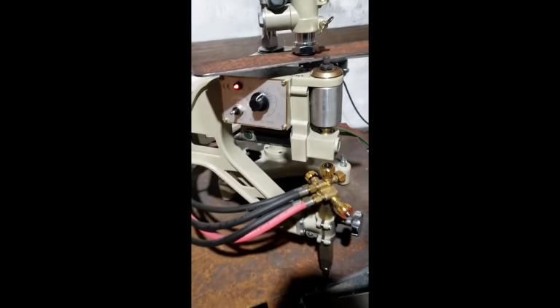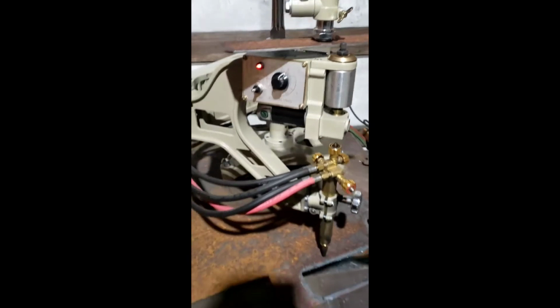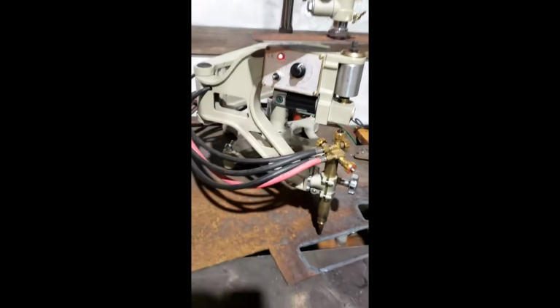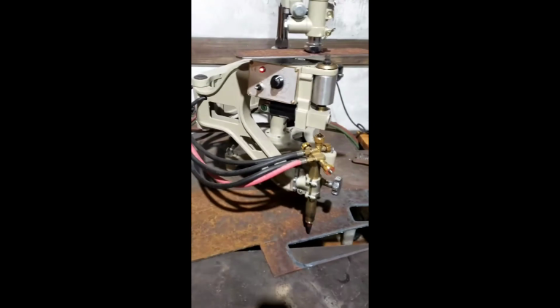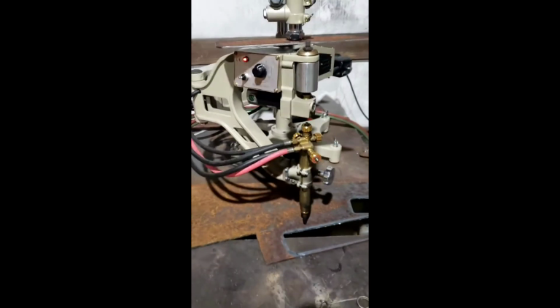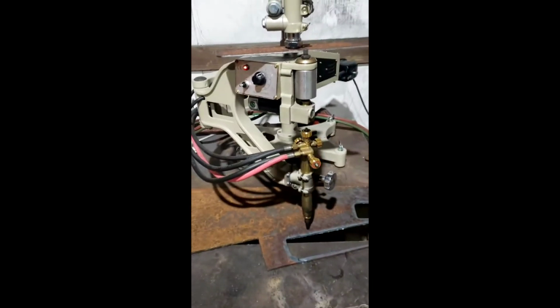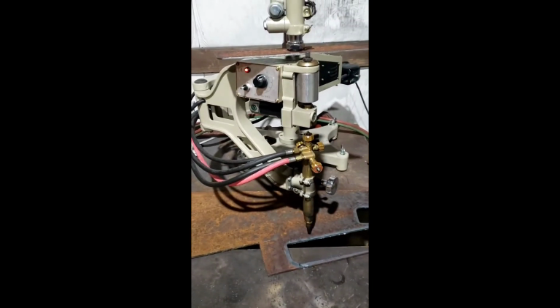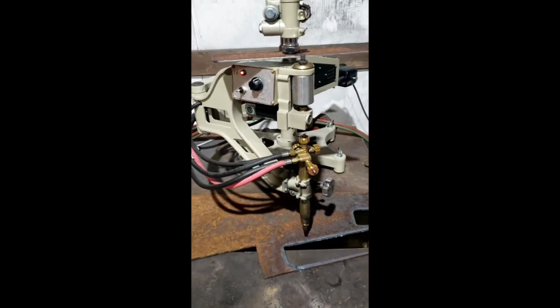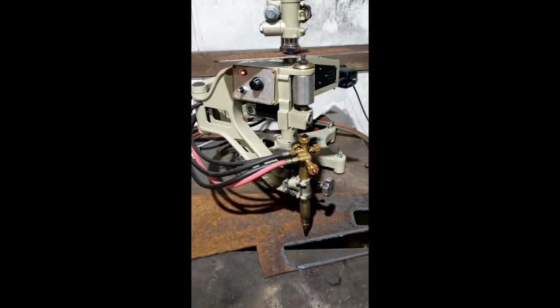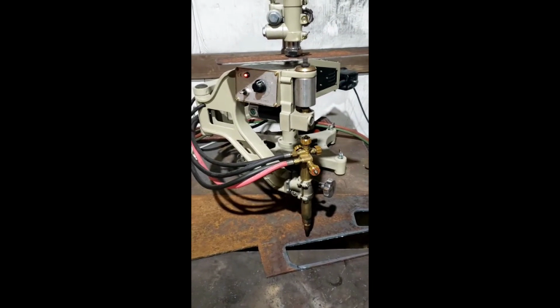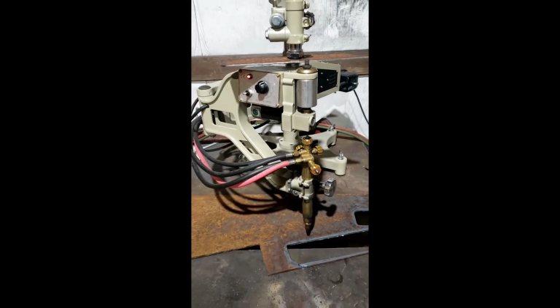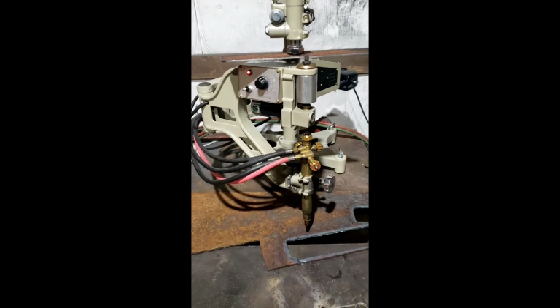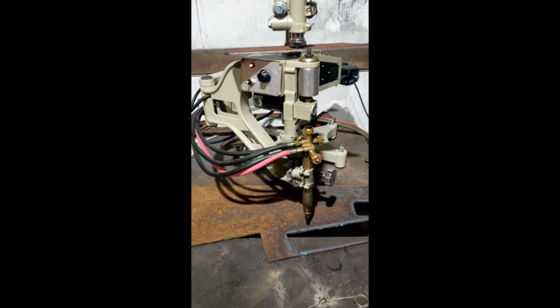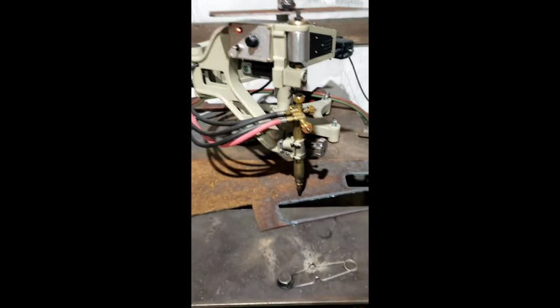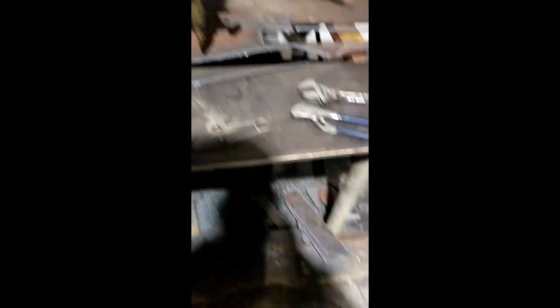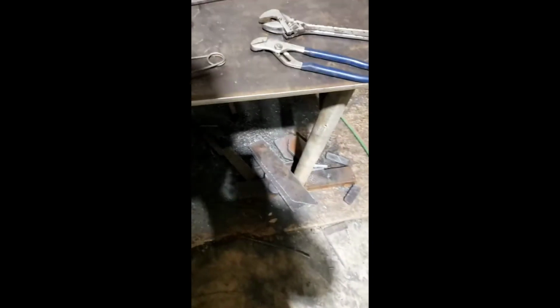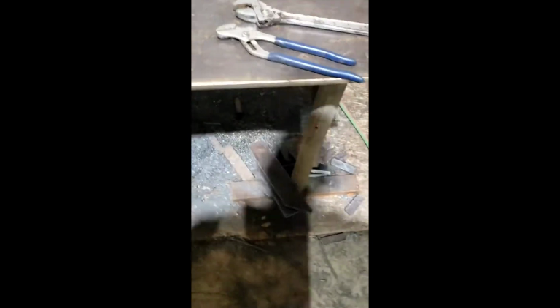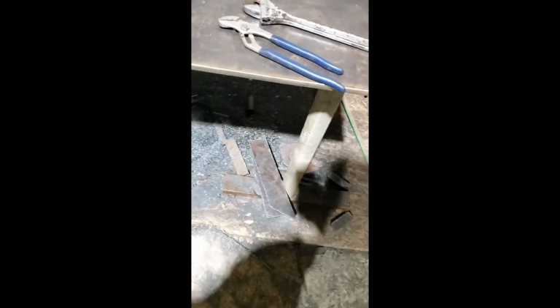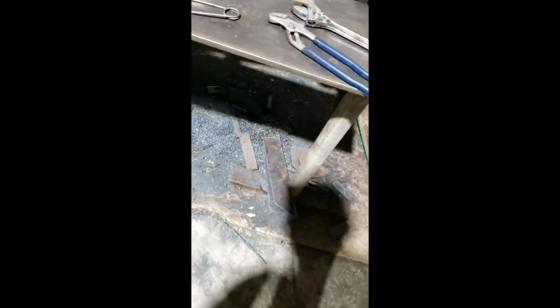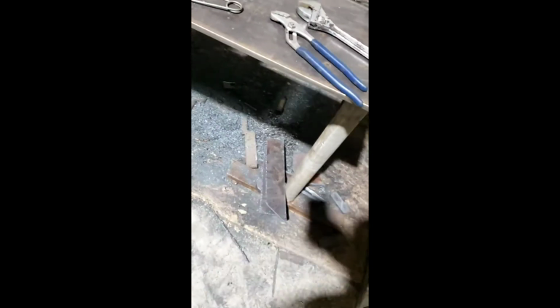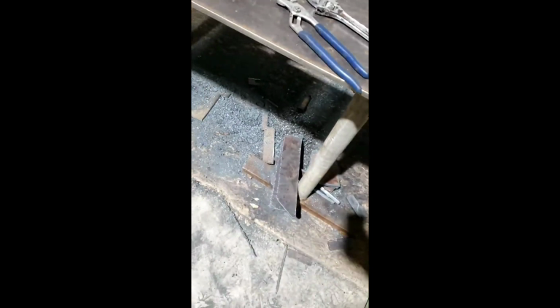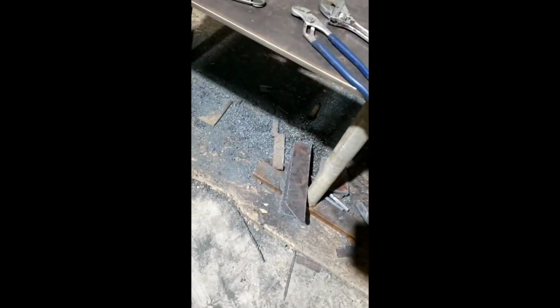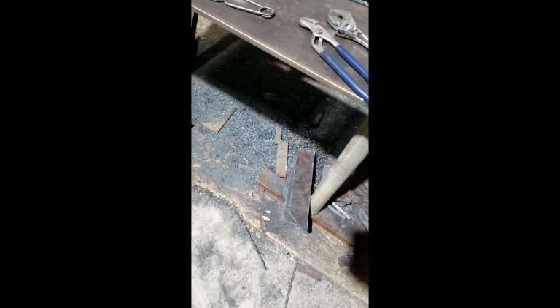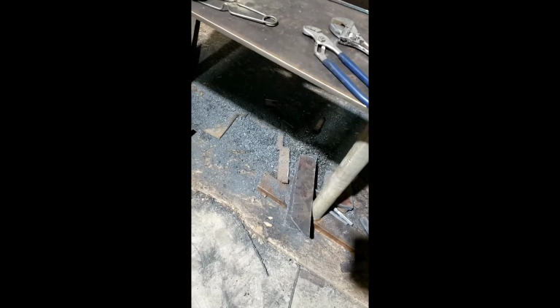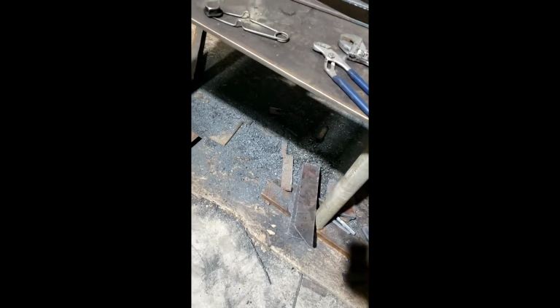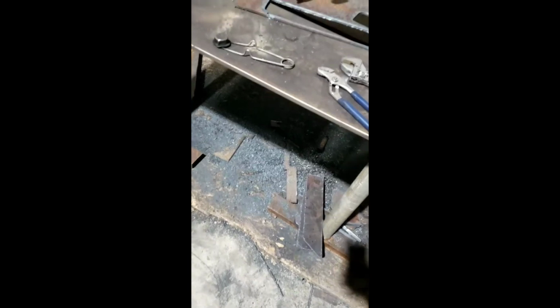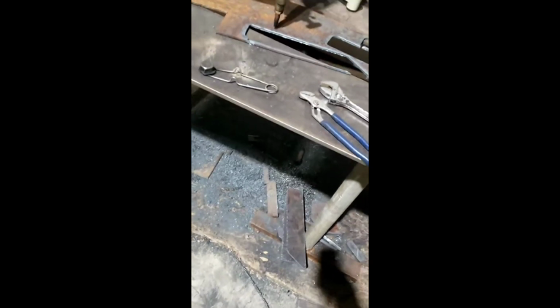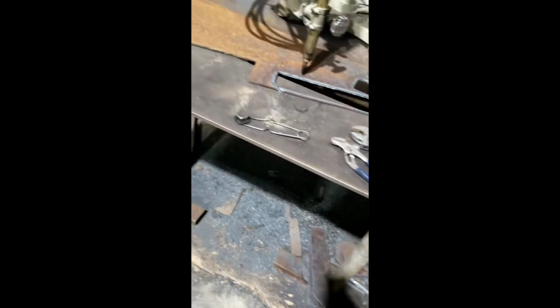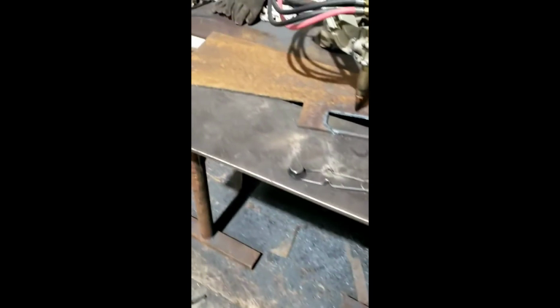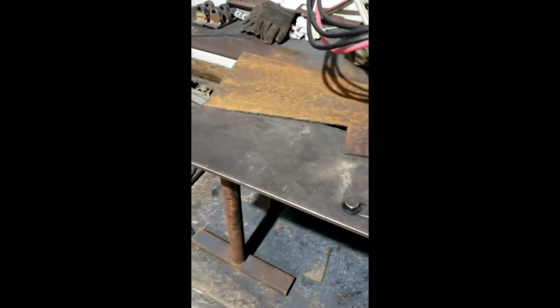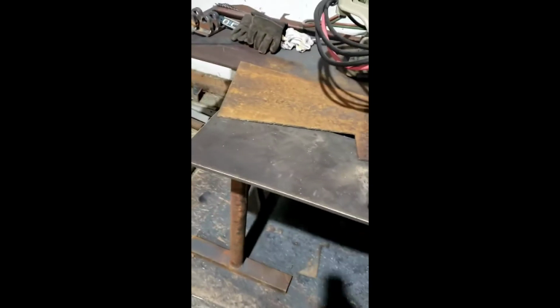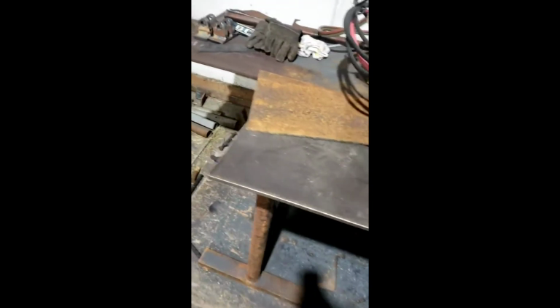And you've got your speed dial here to slow it down or speed it up. Okay, so we'll get it fired up and start cutting some pieces — cutting some pieces for a high-lift tailgate. I've got a whole bunch of parts down here on the ground that I've been cutting out all day, so I'll put you in close and show you what I got.